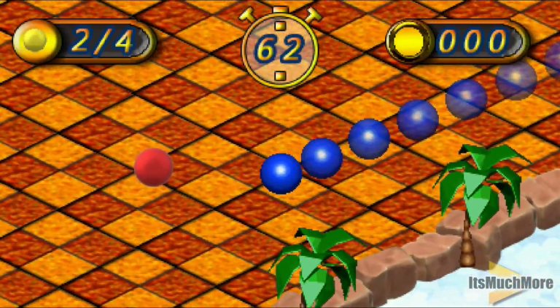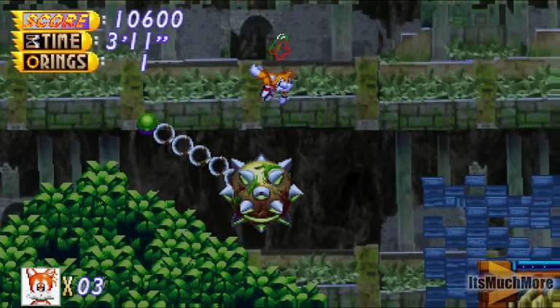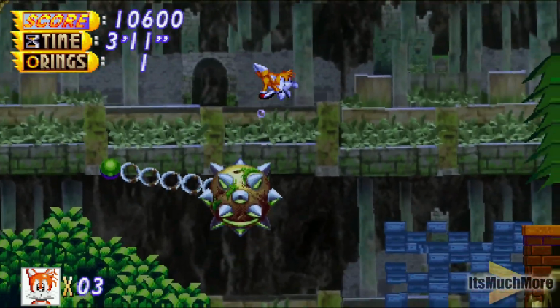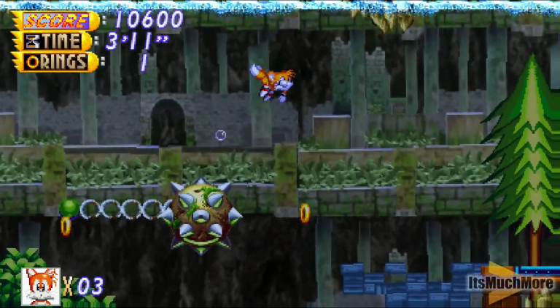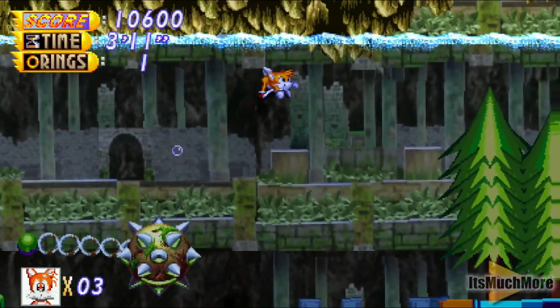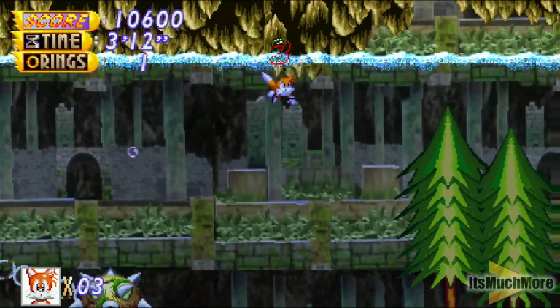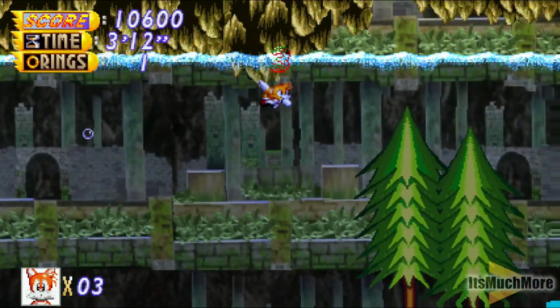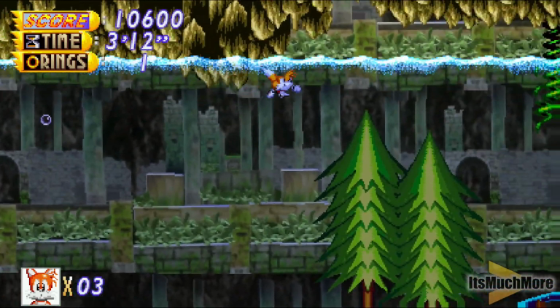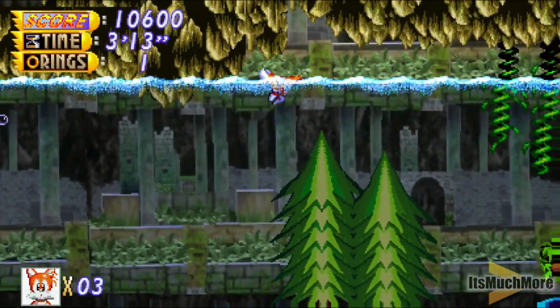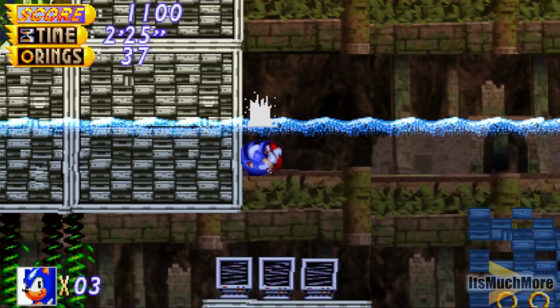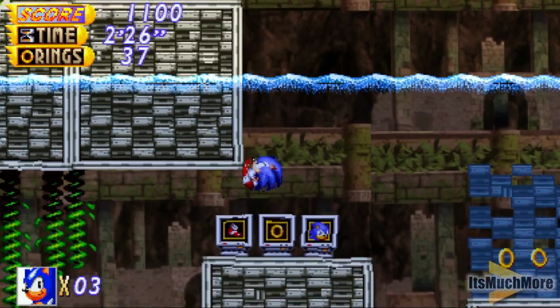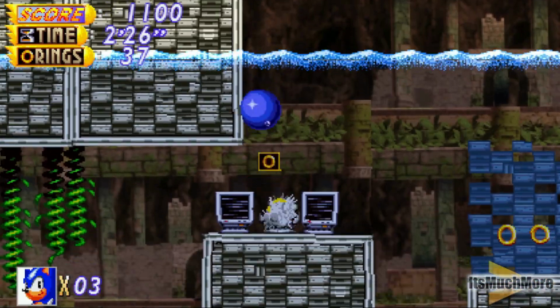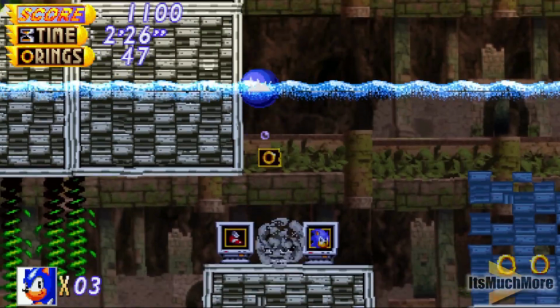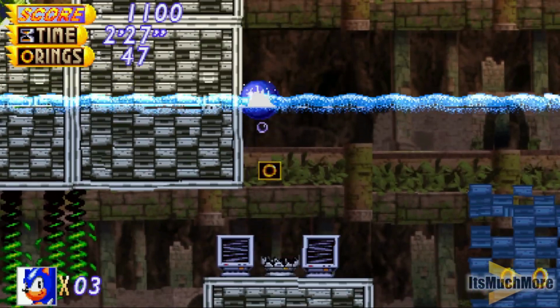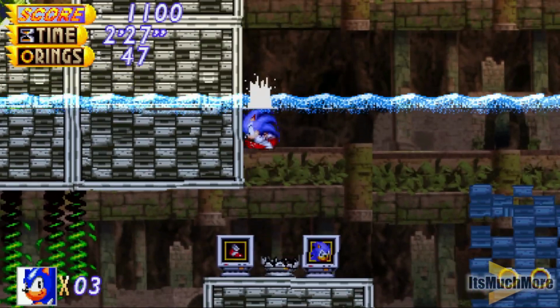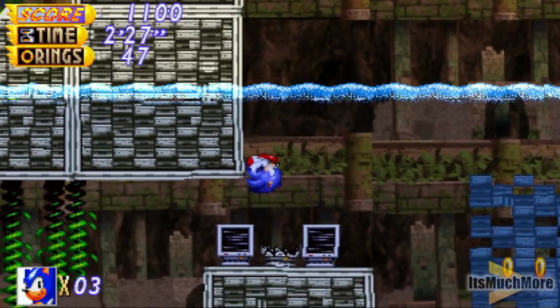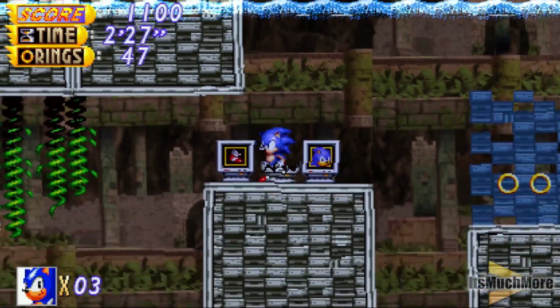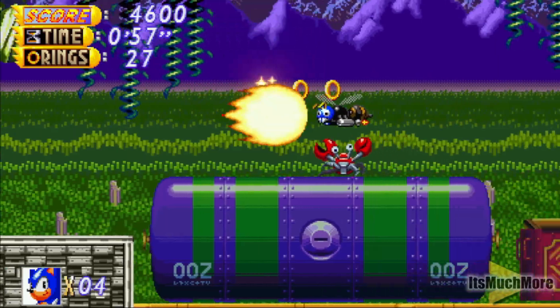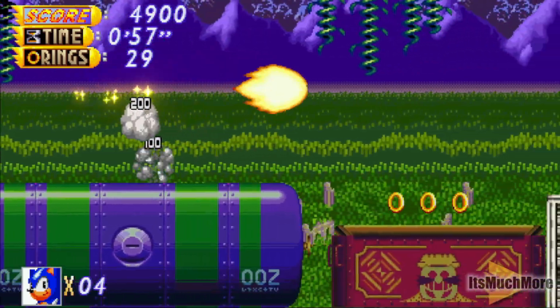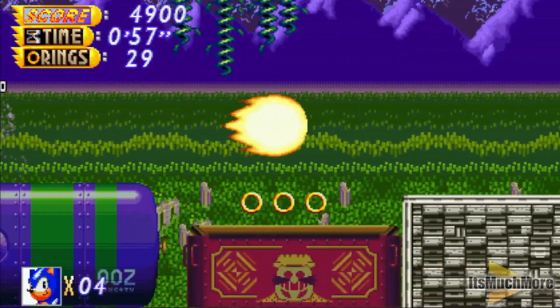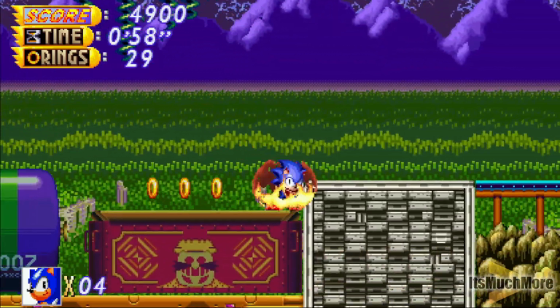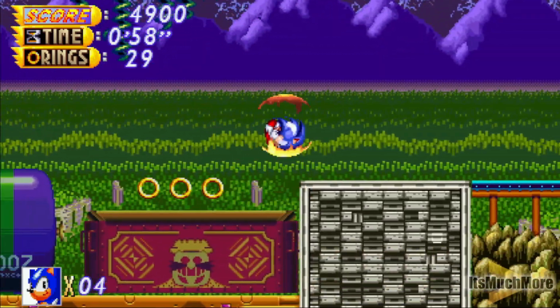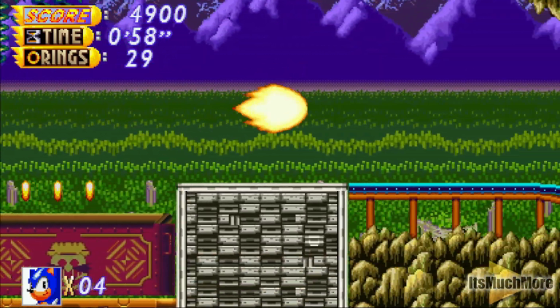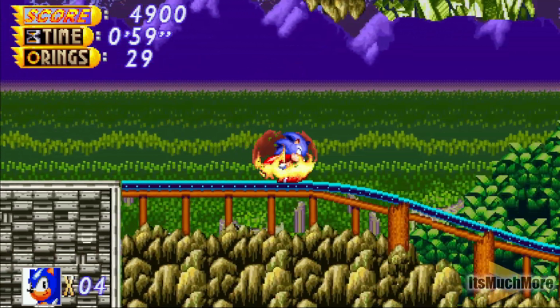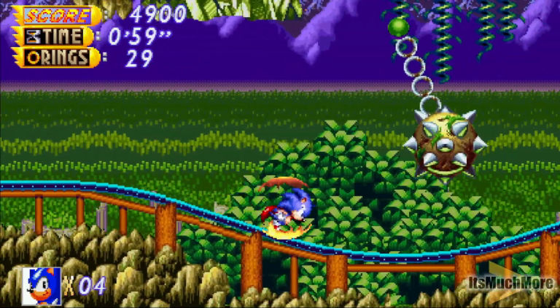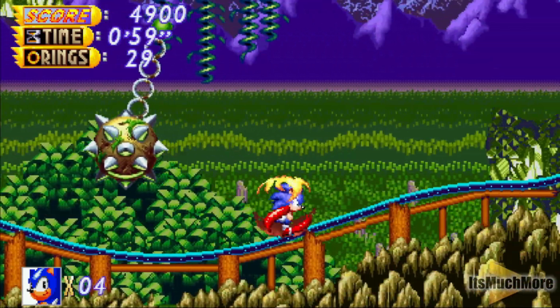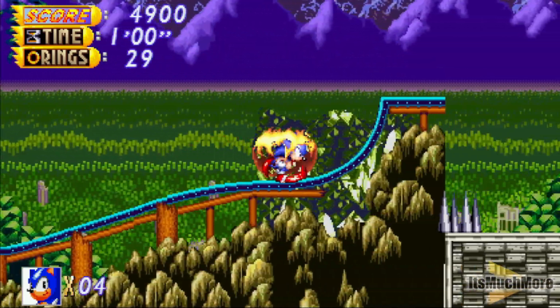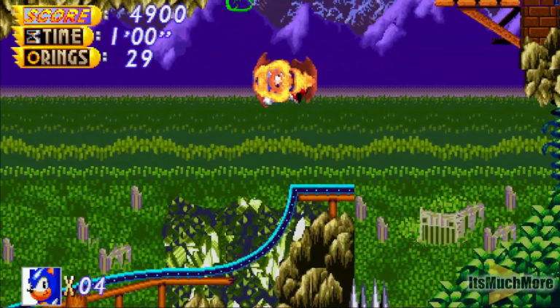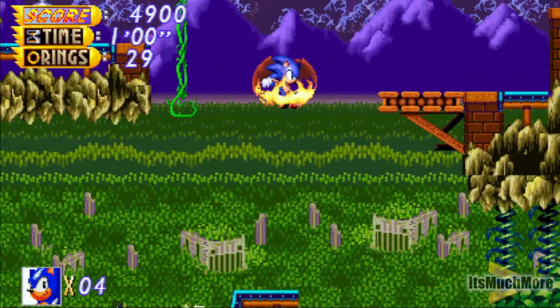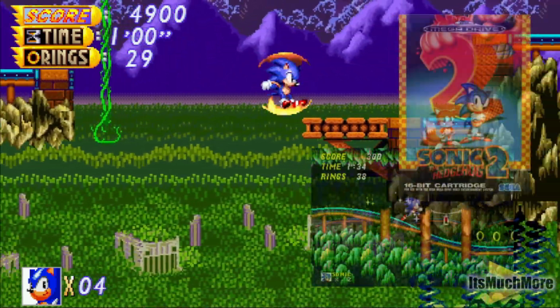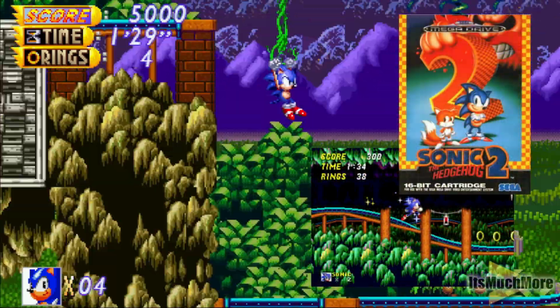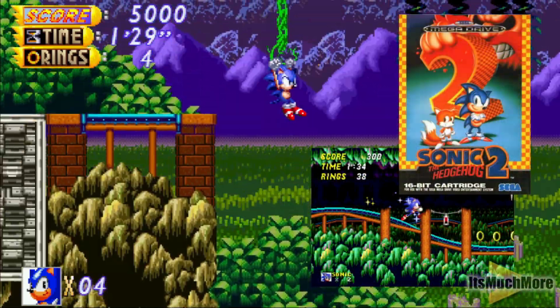As you'd expect, there's underwater parts of the game. There's also the jump abilities — here you can see the fire ability. Familiar environments; this one can be found from Sonic 2.